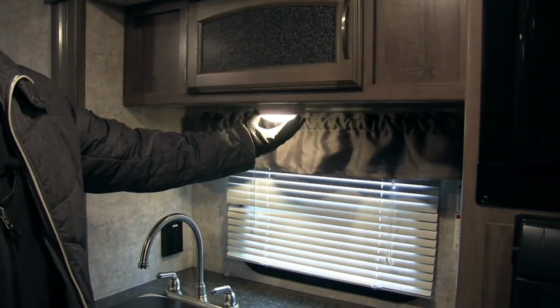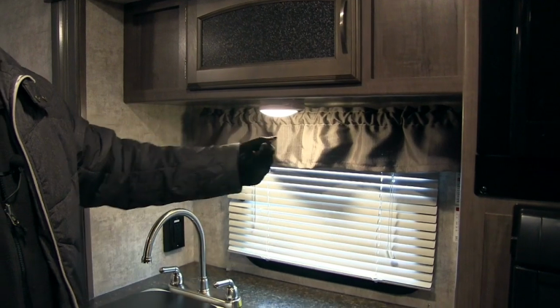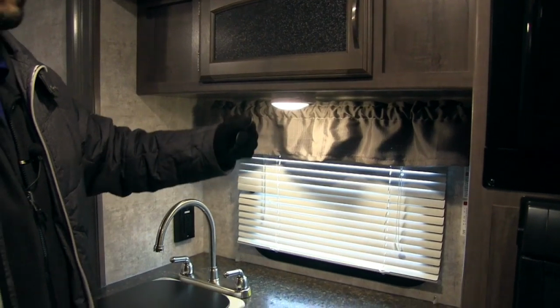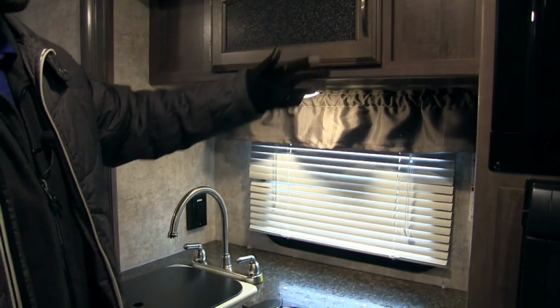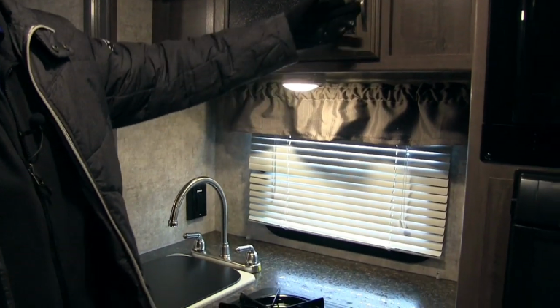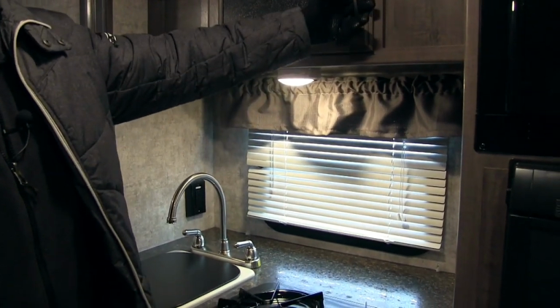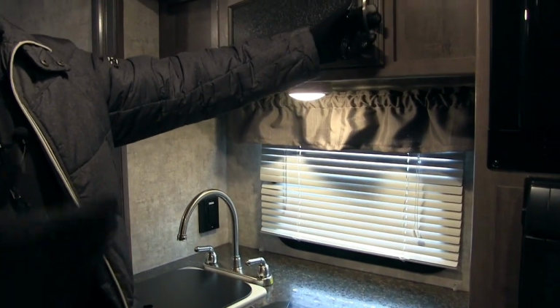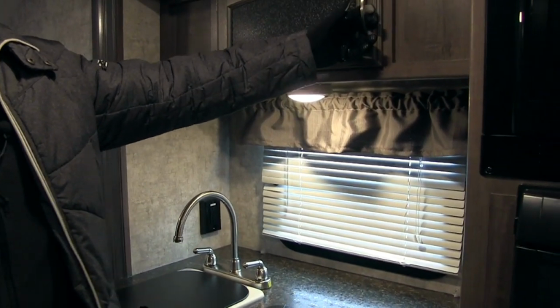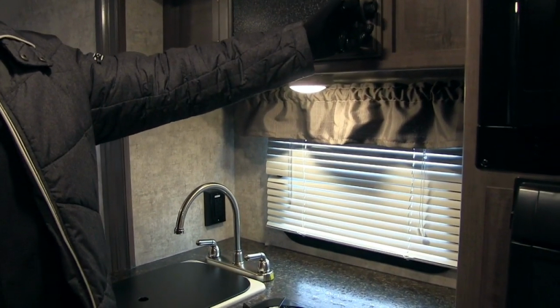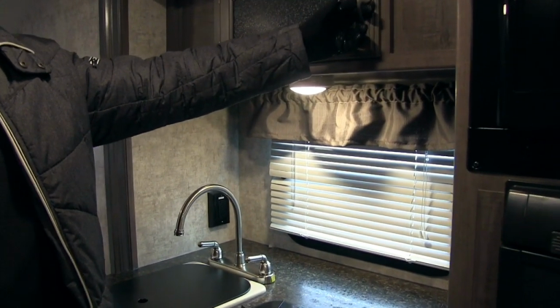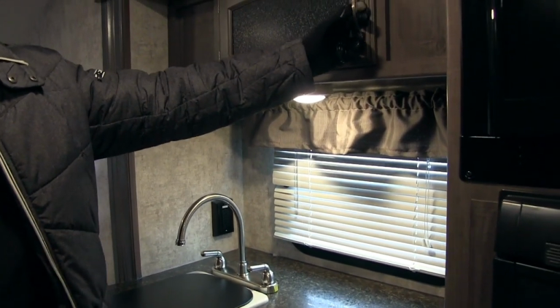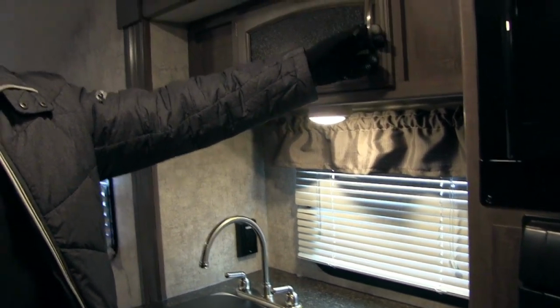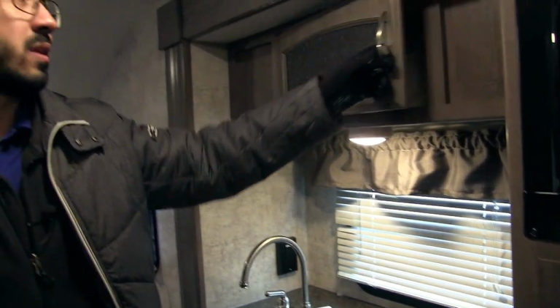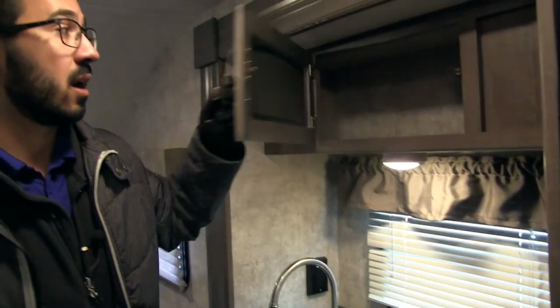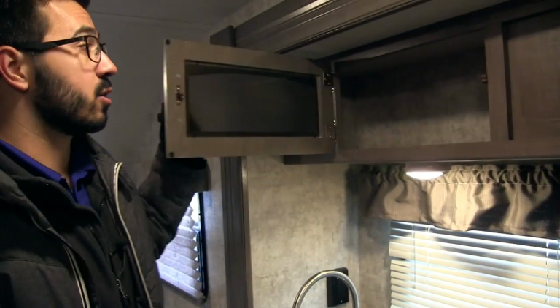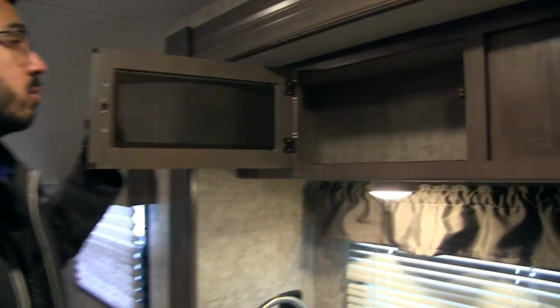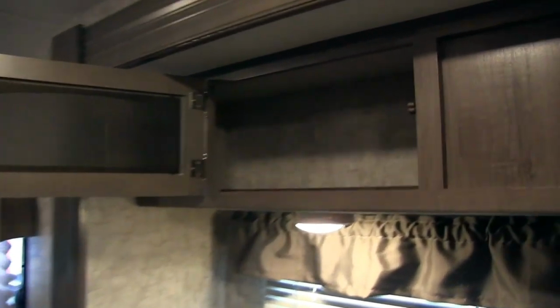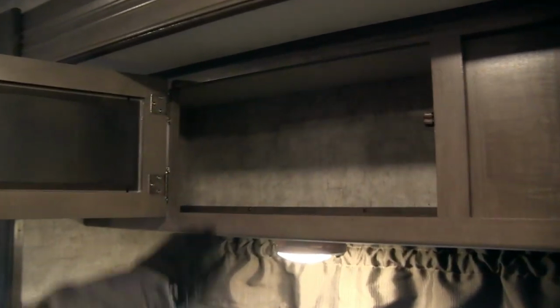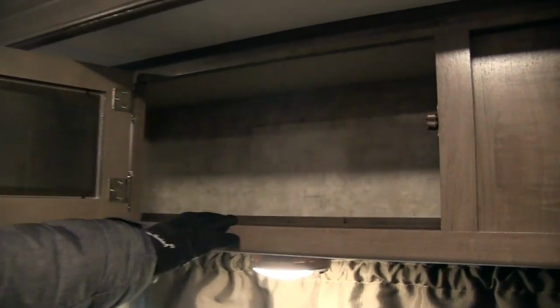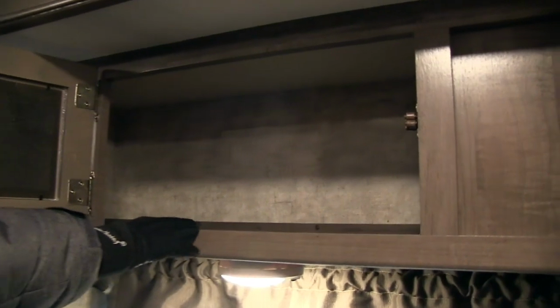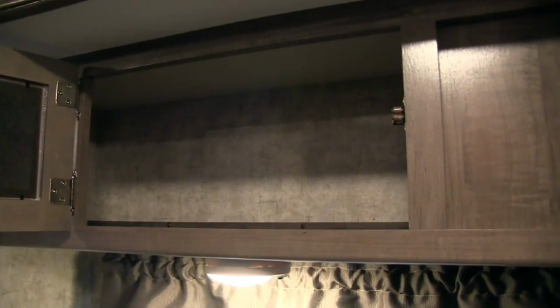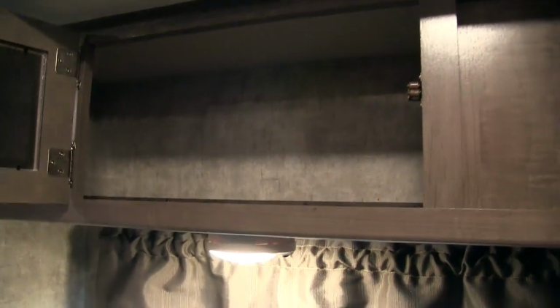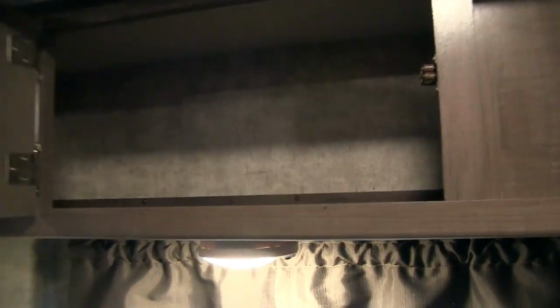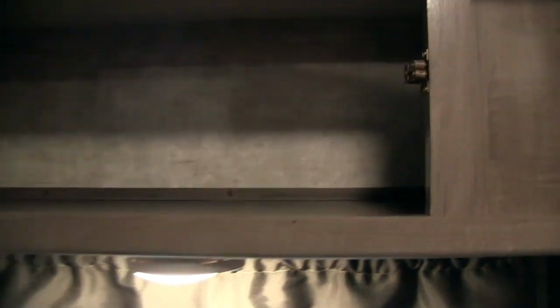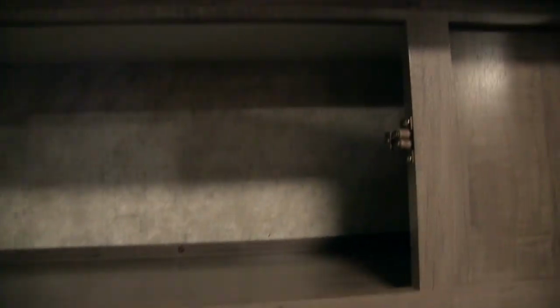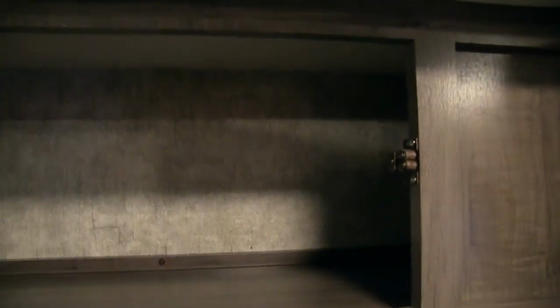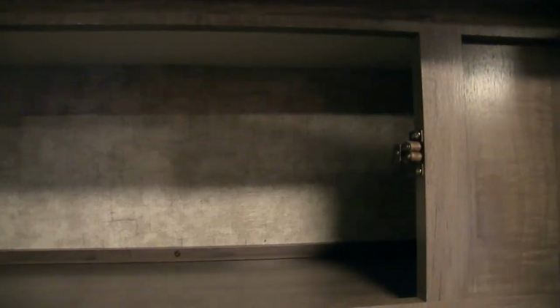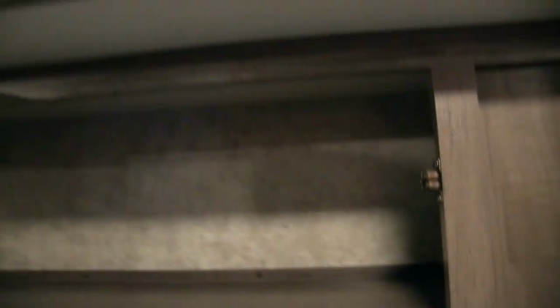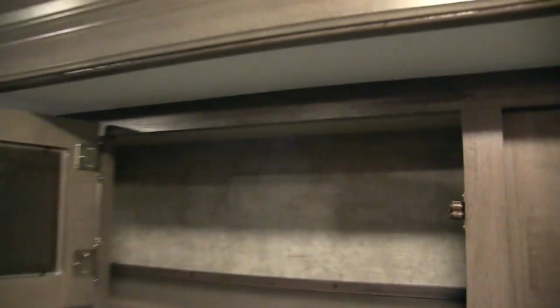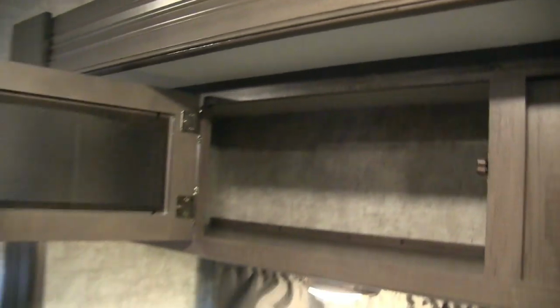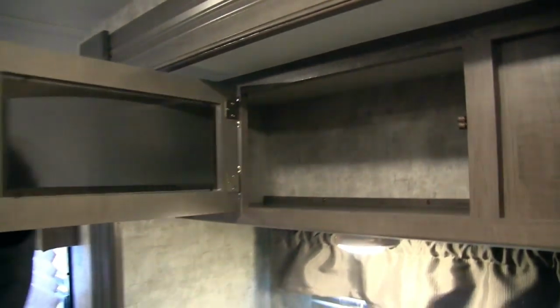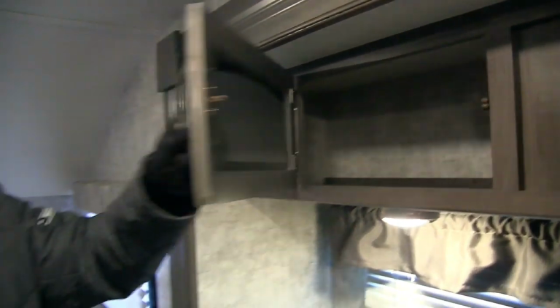At night you have an LED light here — there are LED lights throughout the entire coach. If you look right up top, you'll see some extra storage, a nice little pantry area.